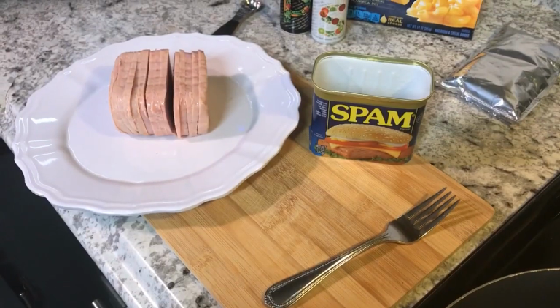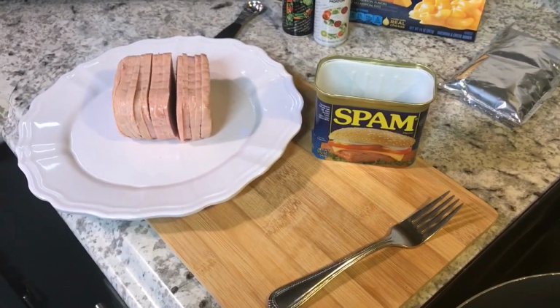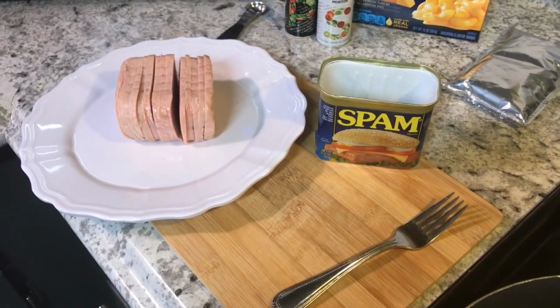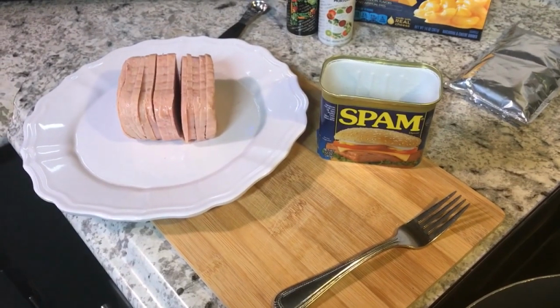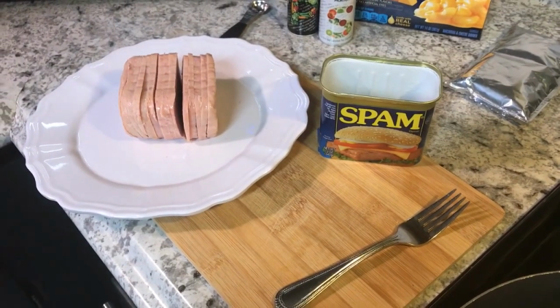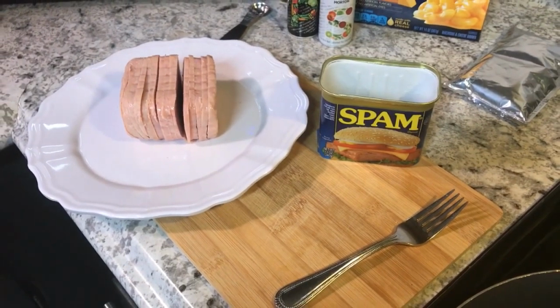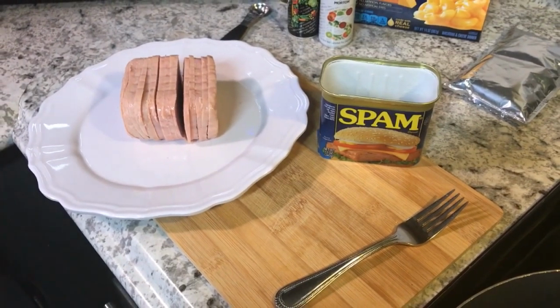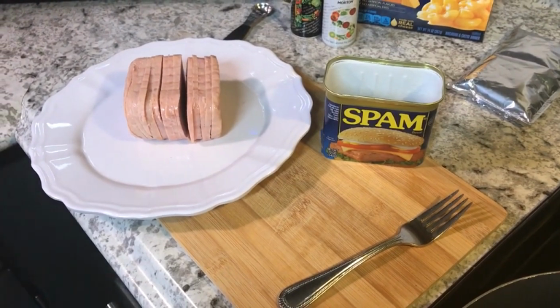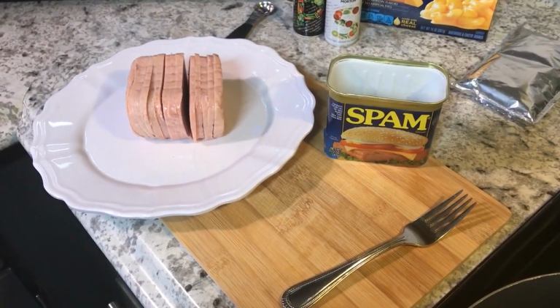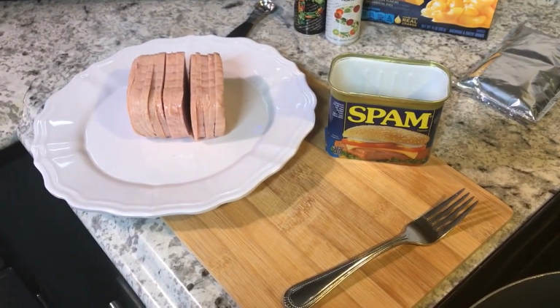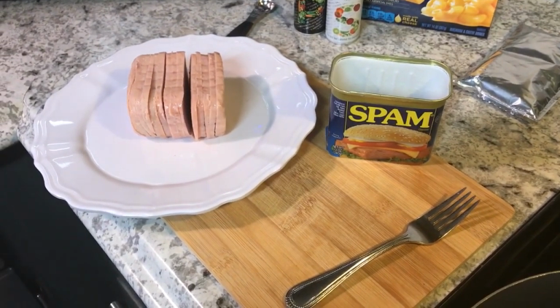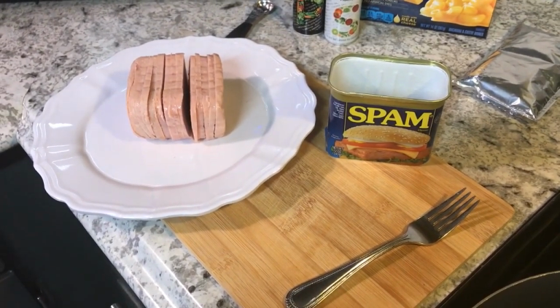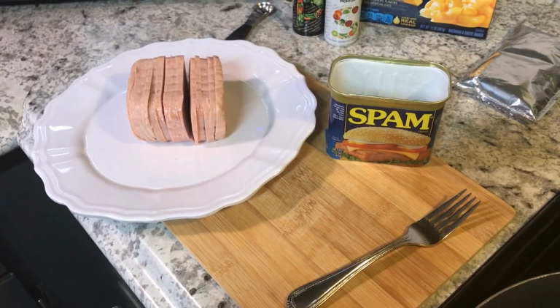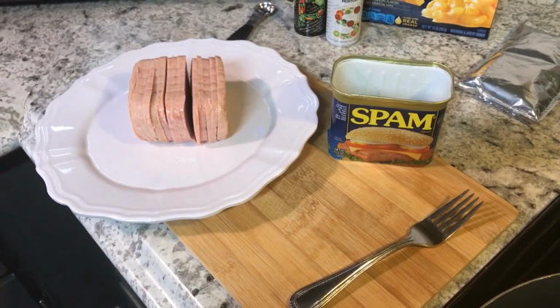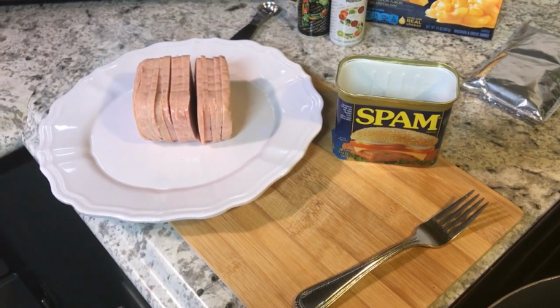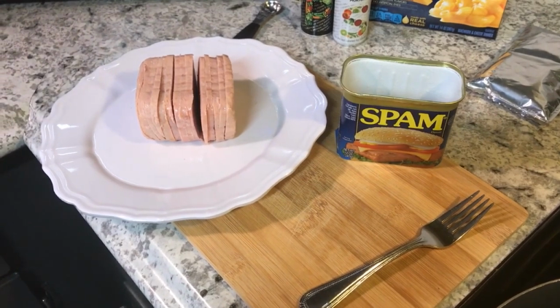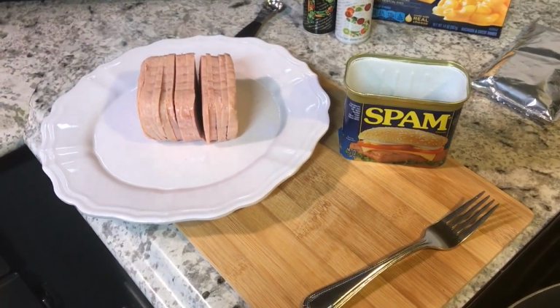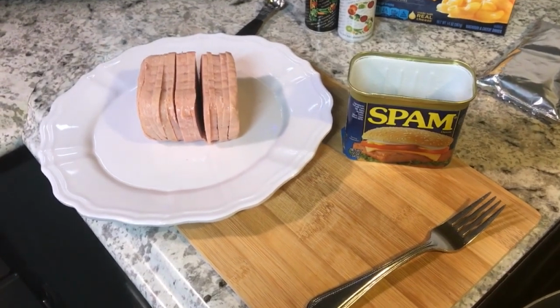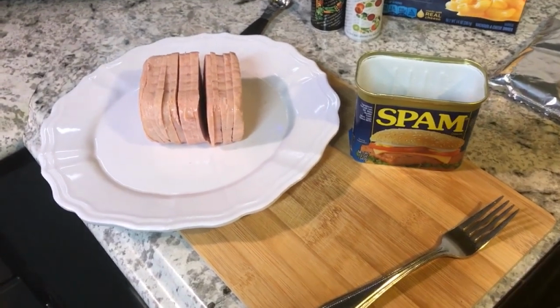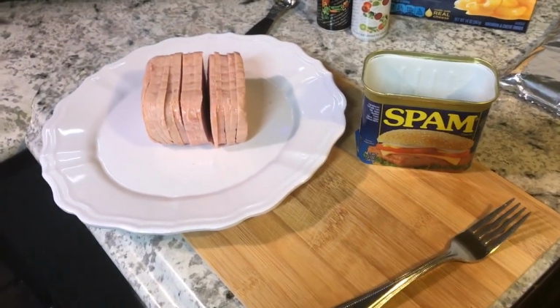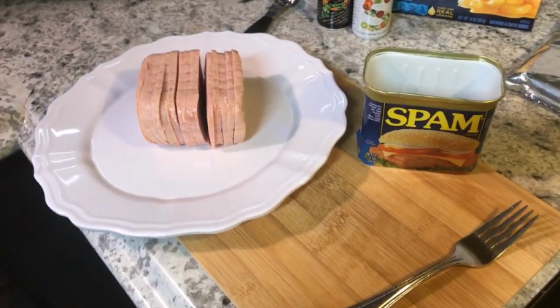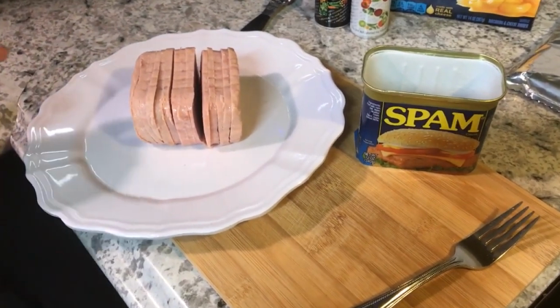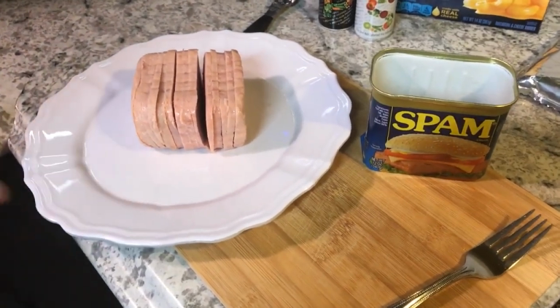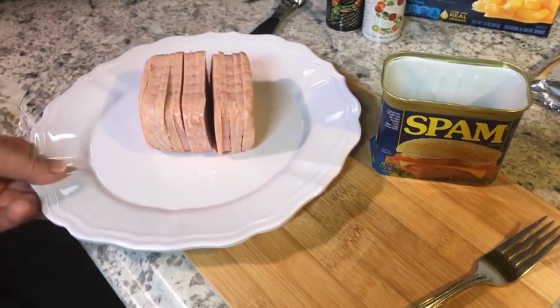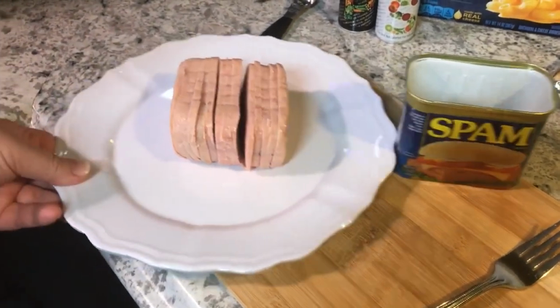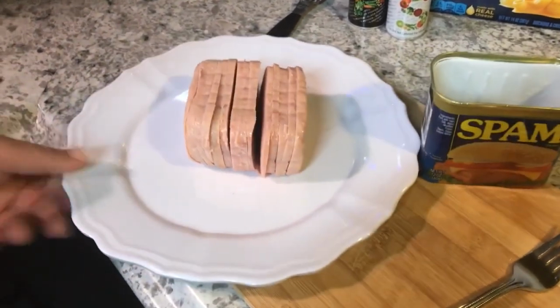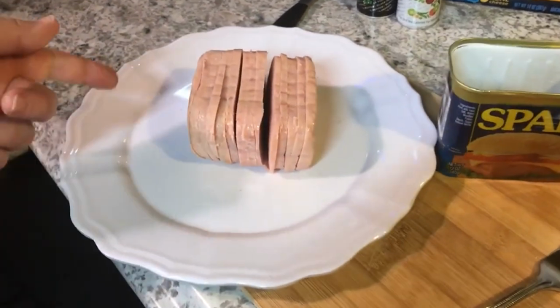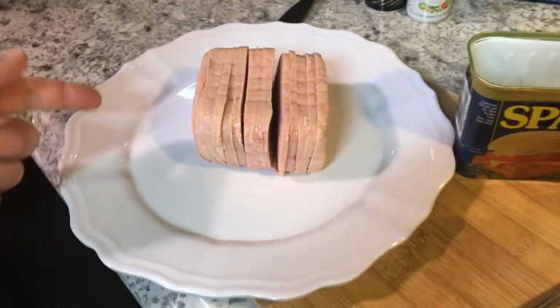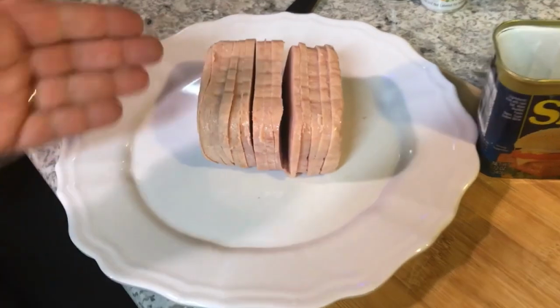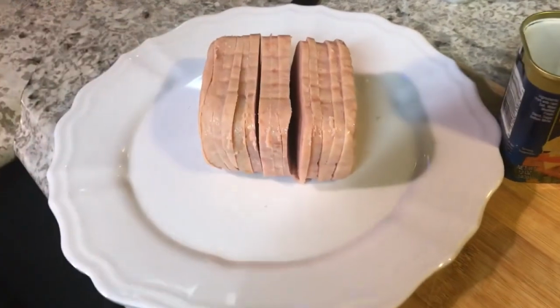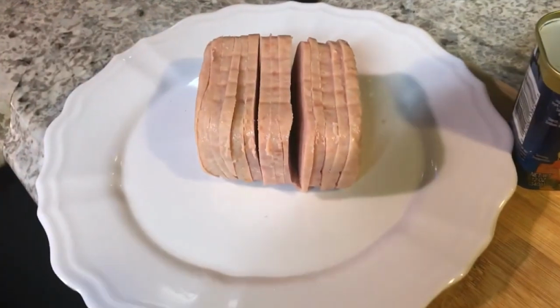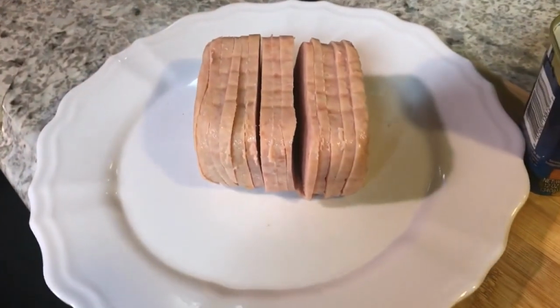Hi everybody, welcome to my channel. Today we're gonna make good old spam. I've already opened the can and I've already cut it in slices — that's what it looked like when it came out of the can.